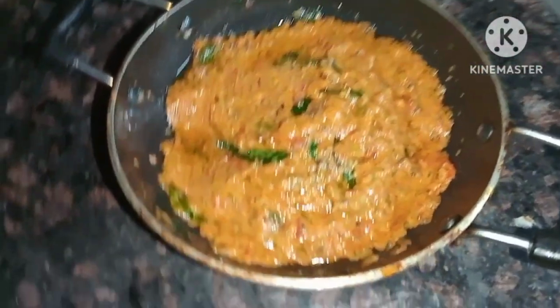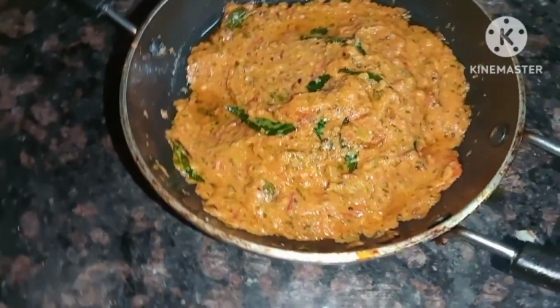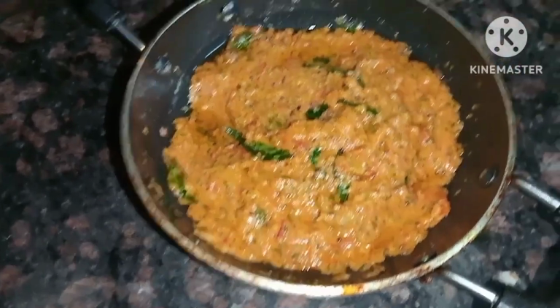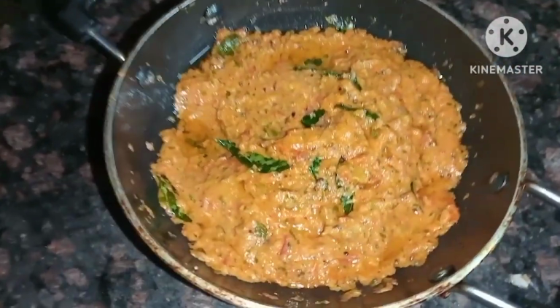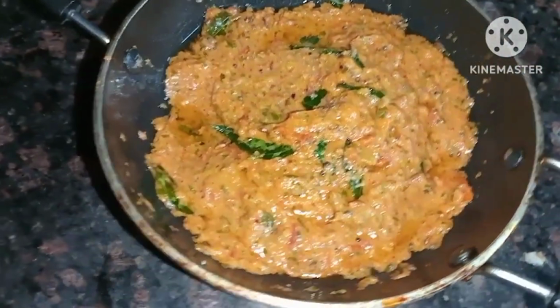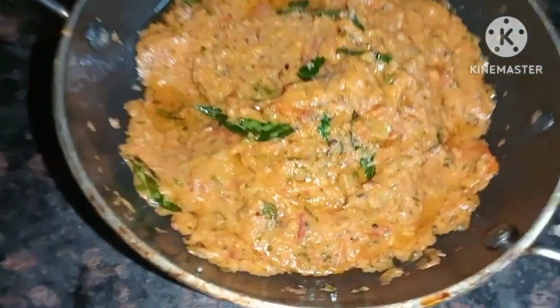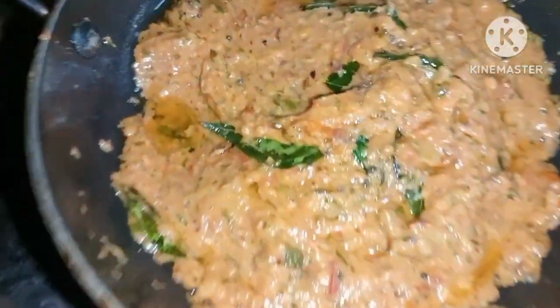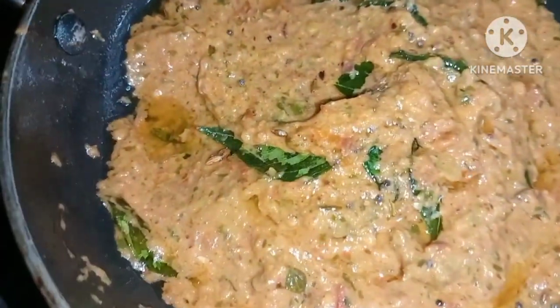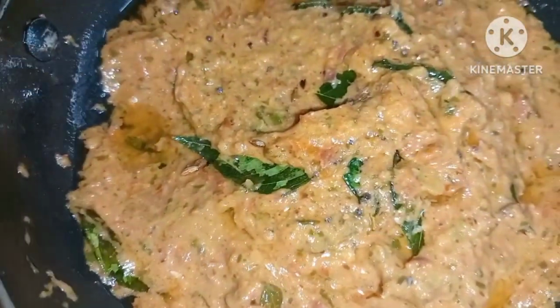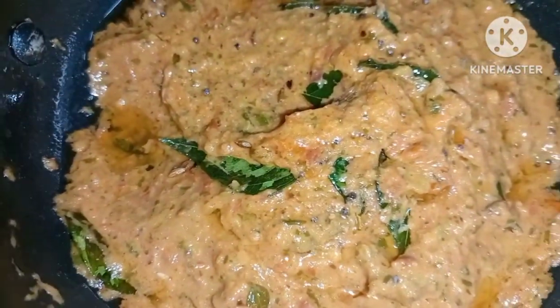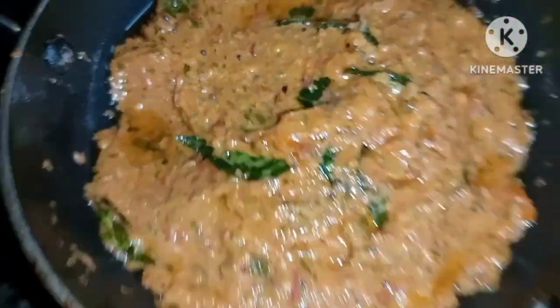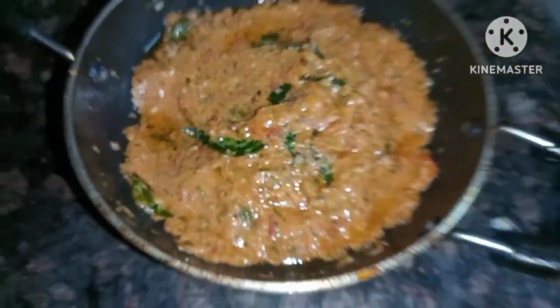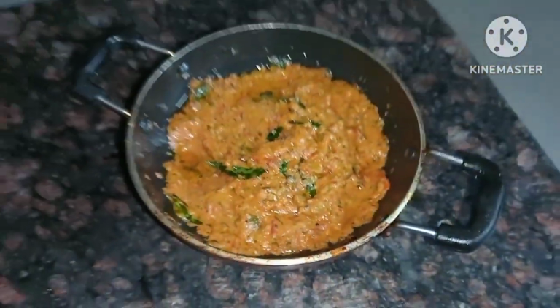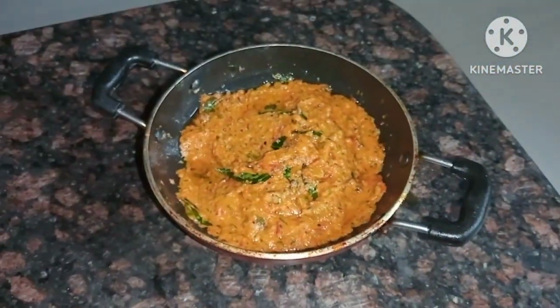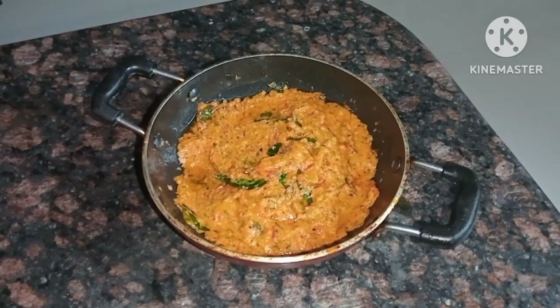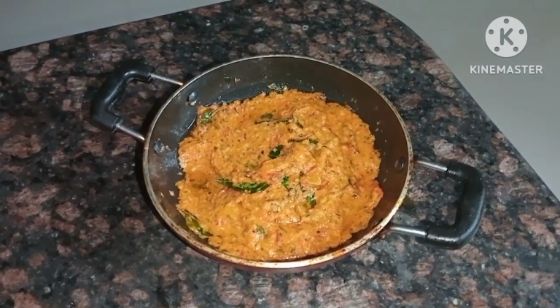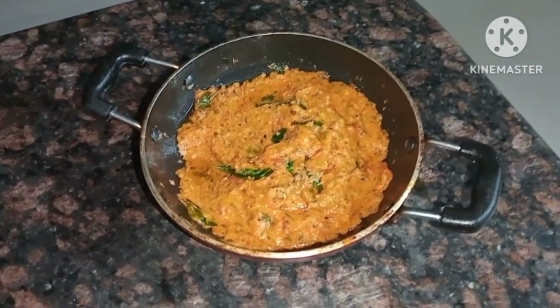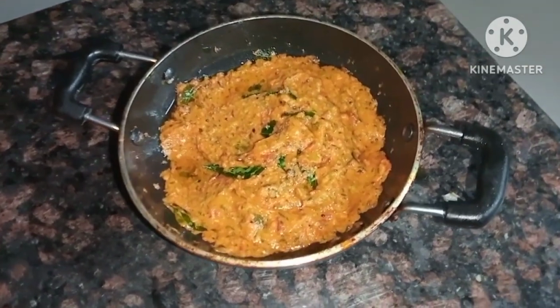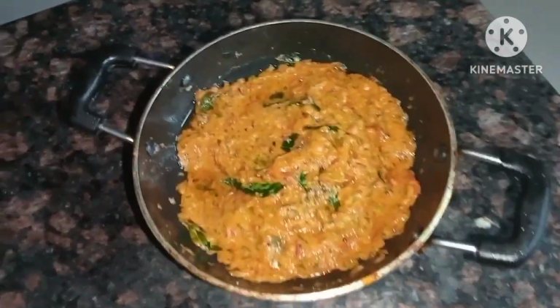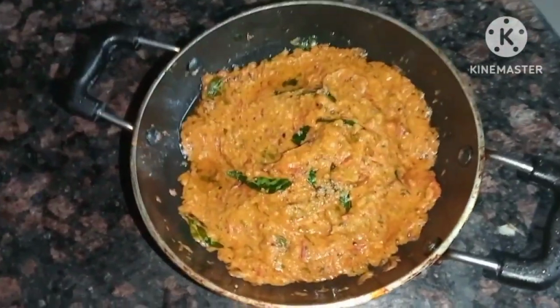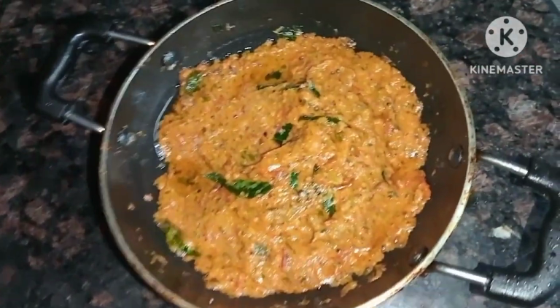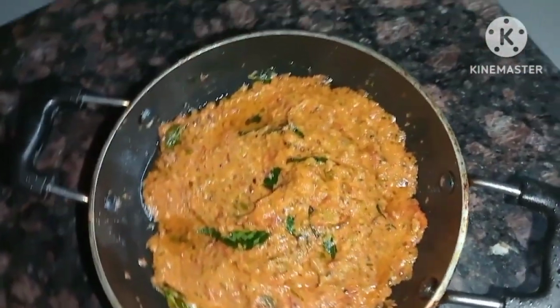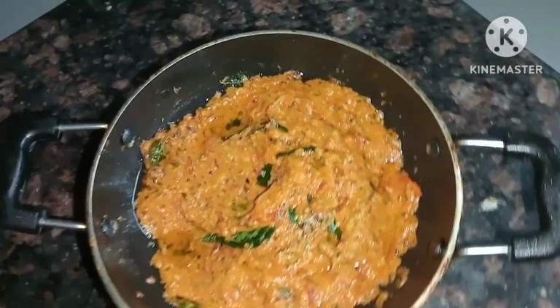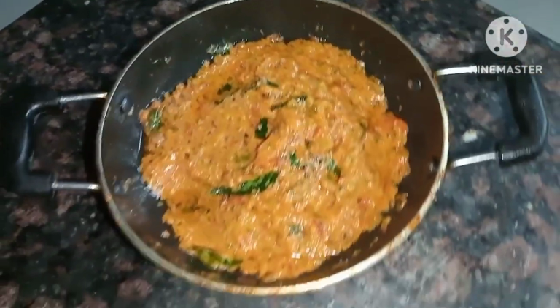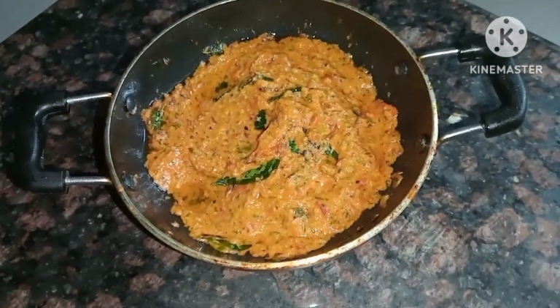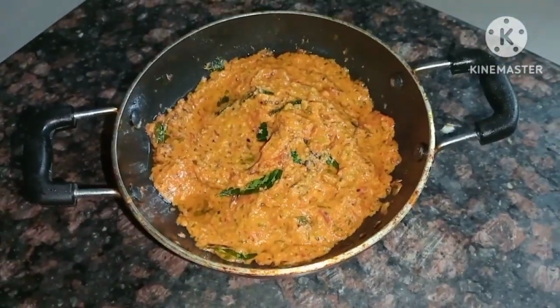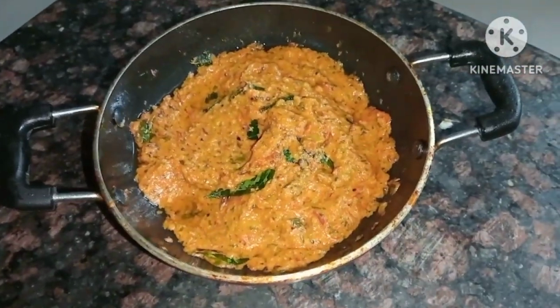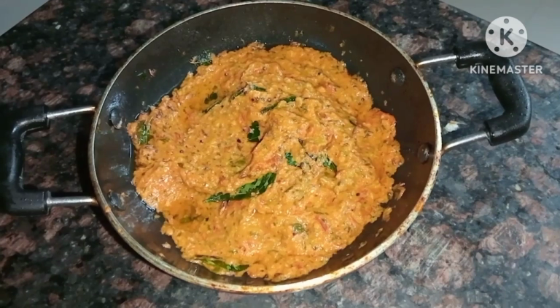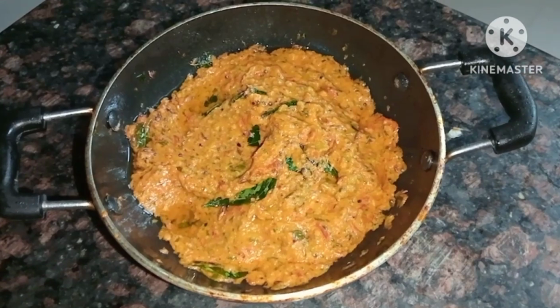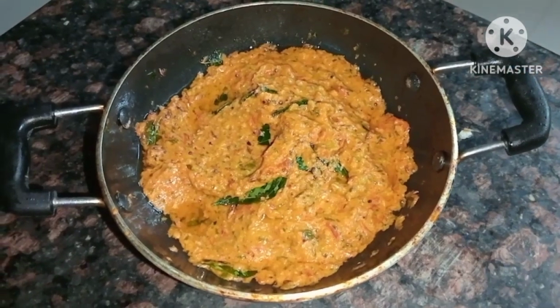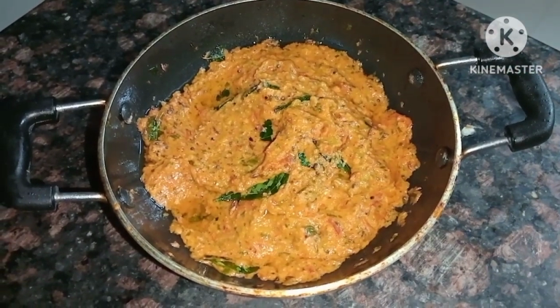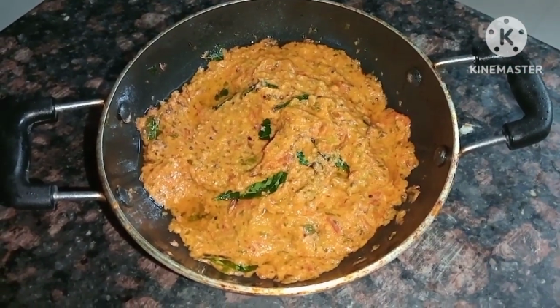I am going to try a lot of tomatoes. This recipe is very simple.